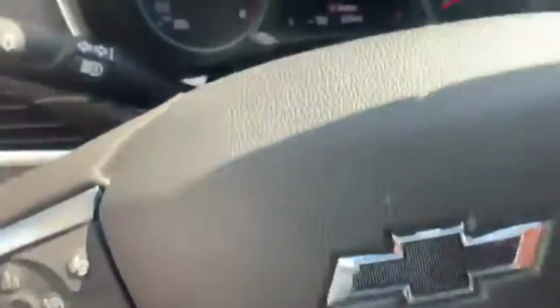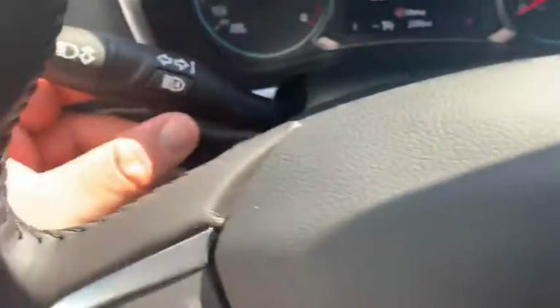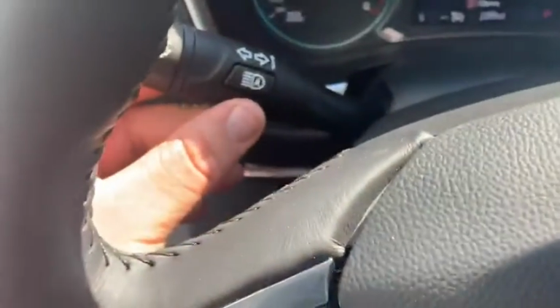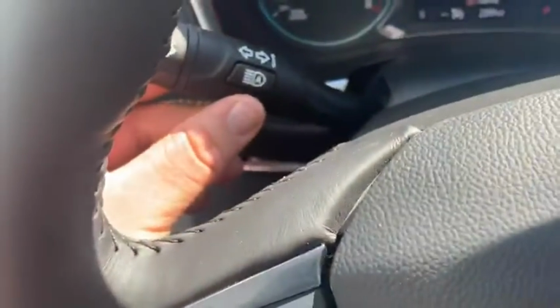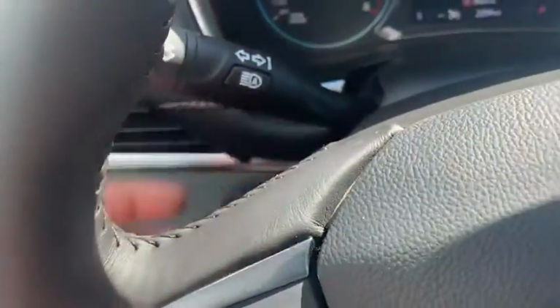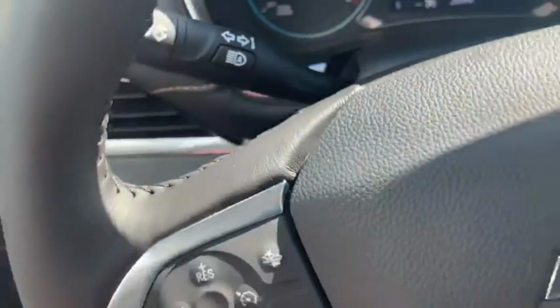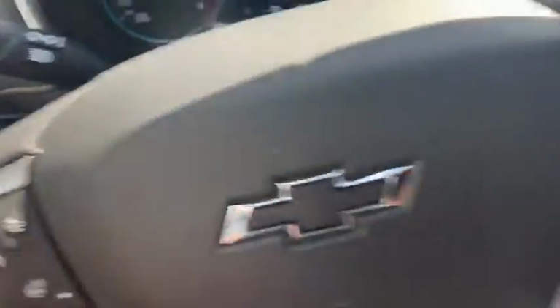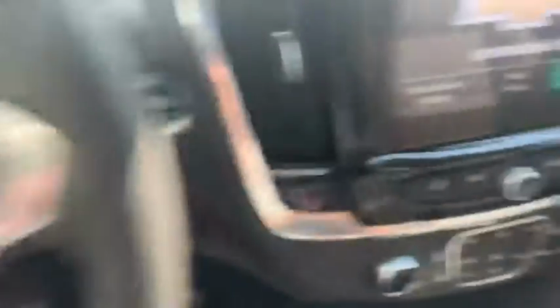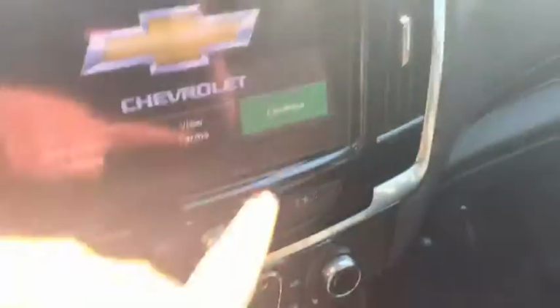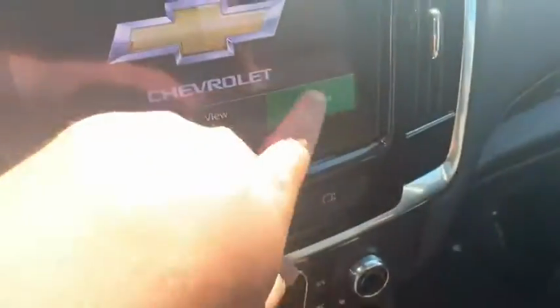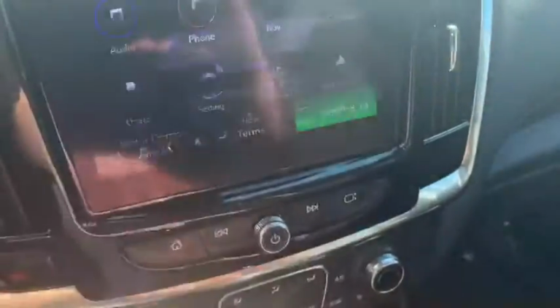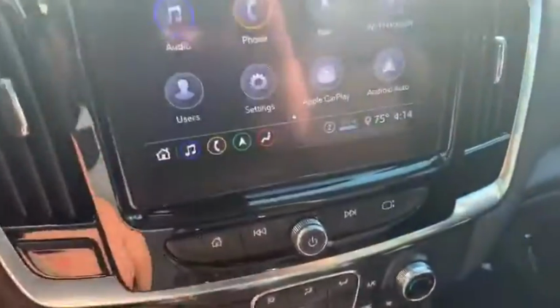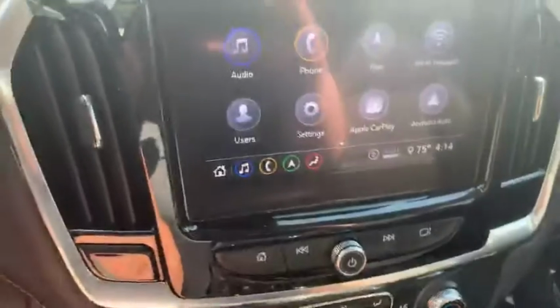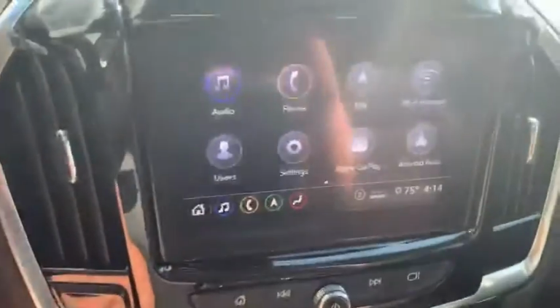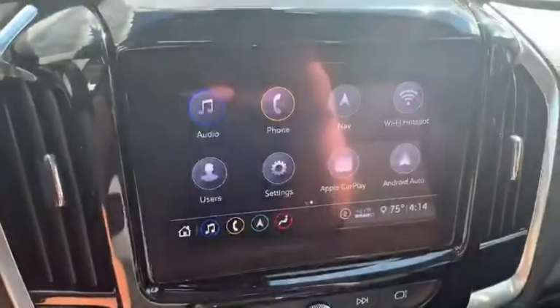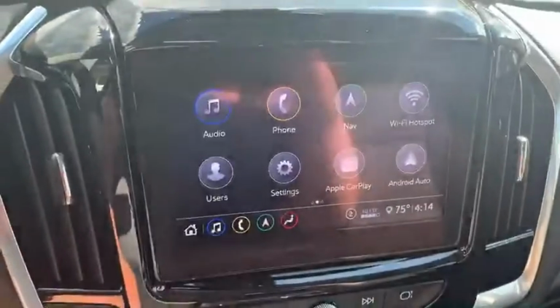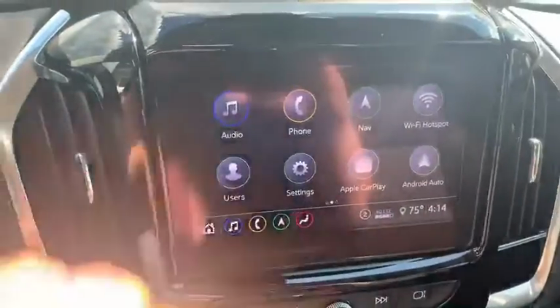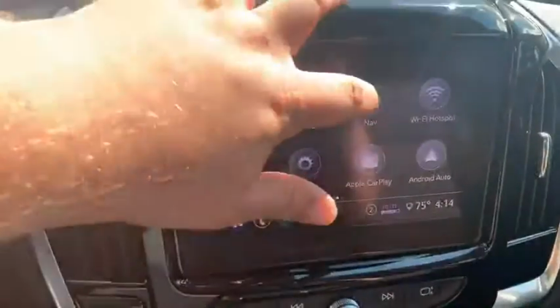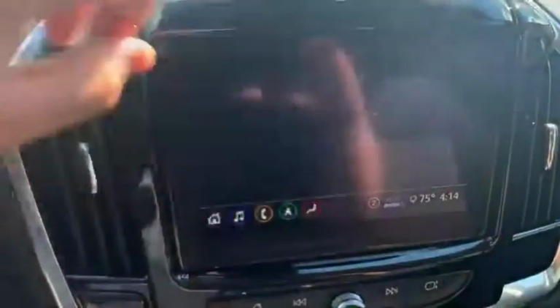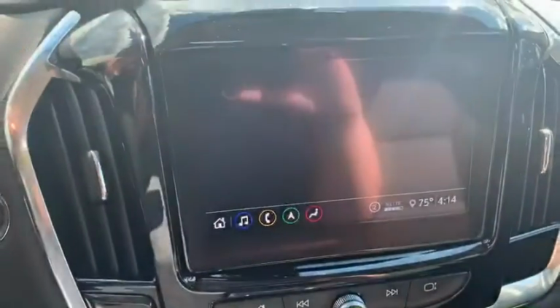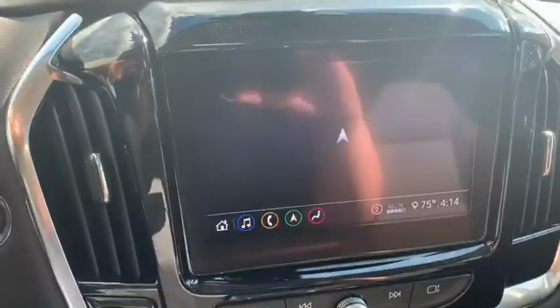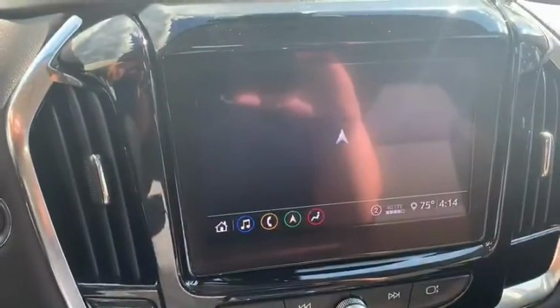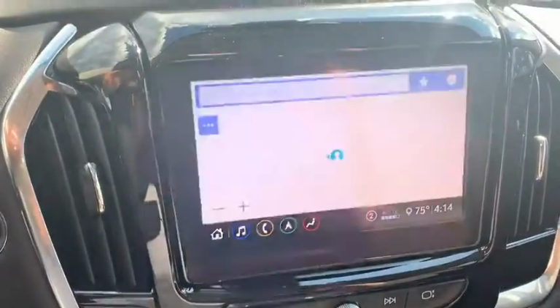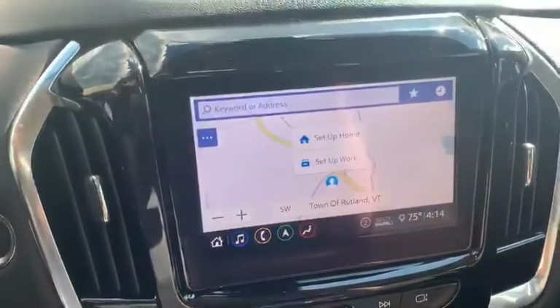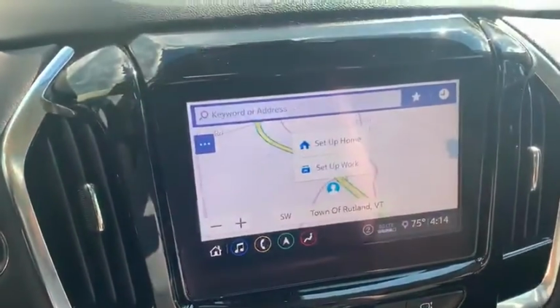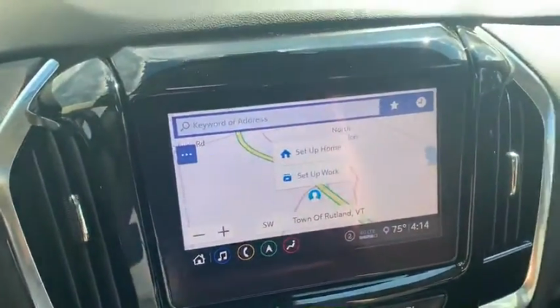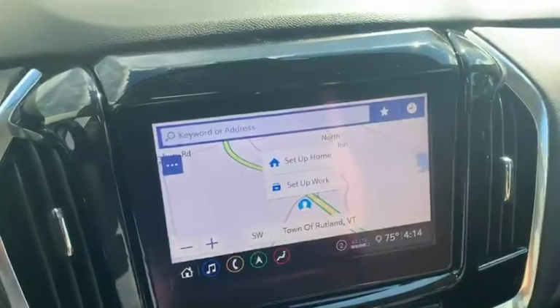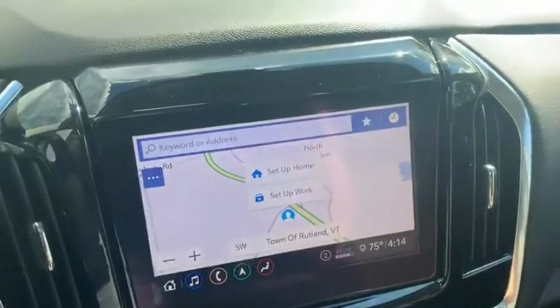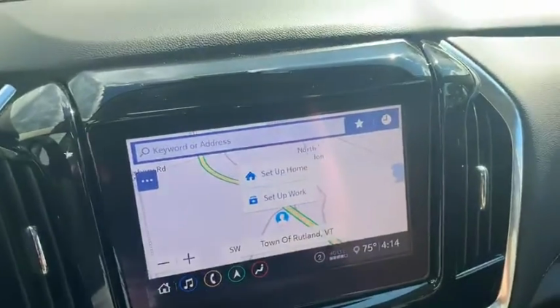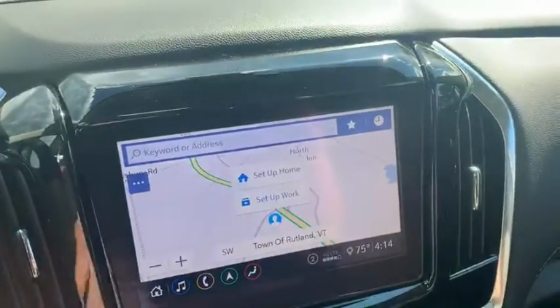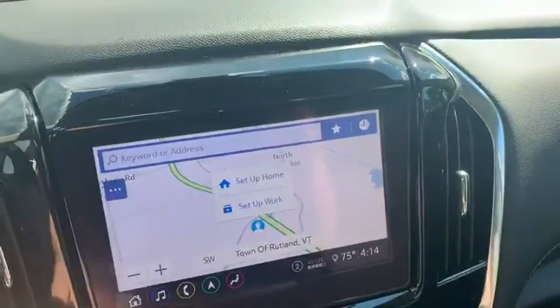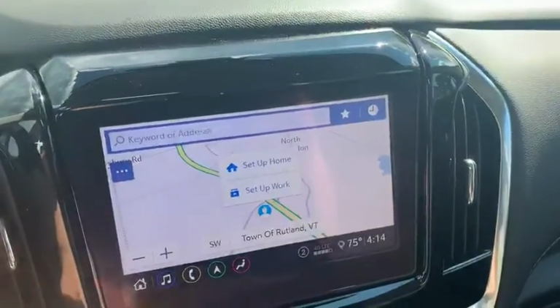It also has IntelliBeam headlamps and a beautiful touch screen radio with navigation built in. You can also use navigation via Android Auto or Apple CarPlay.